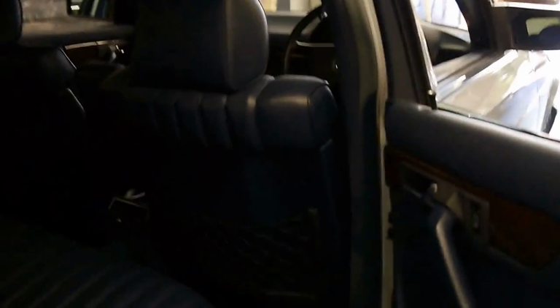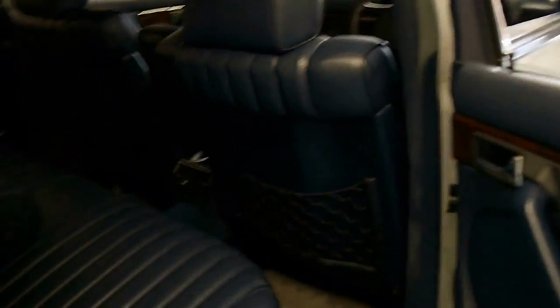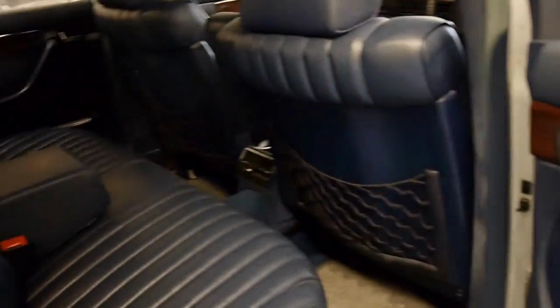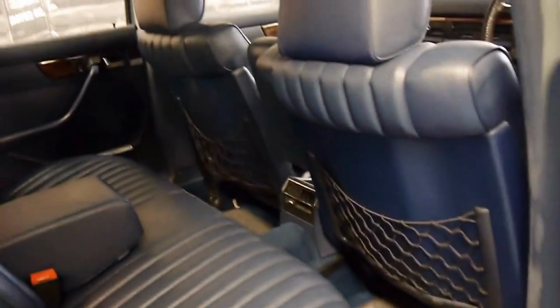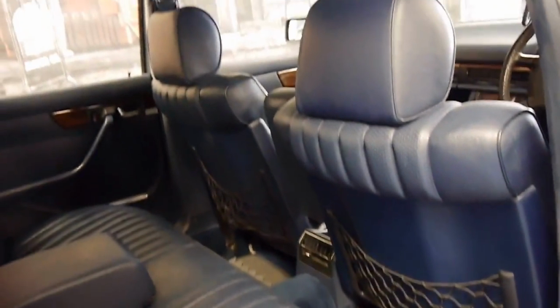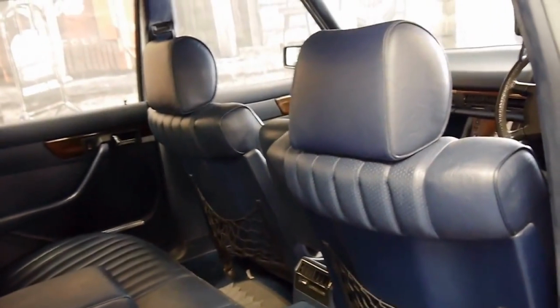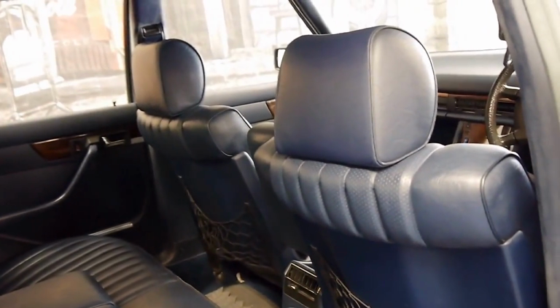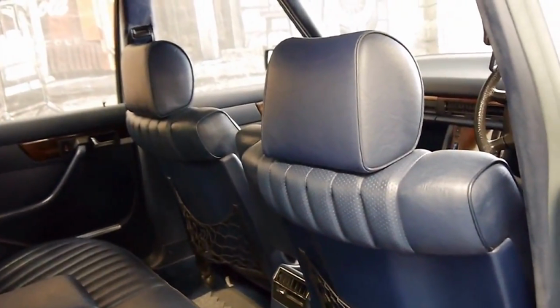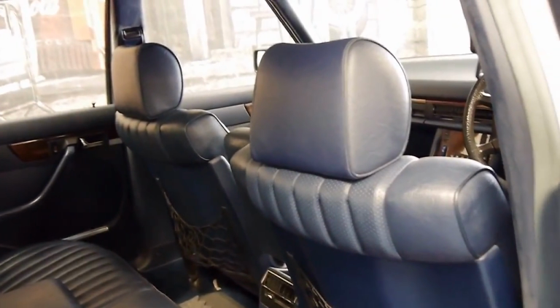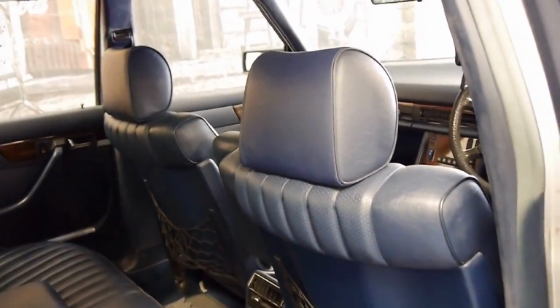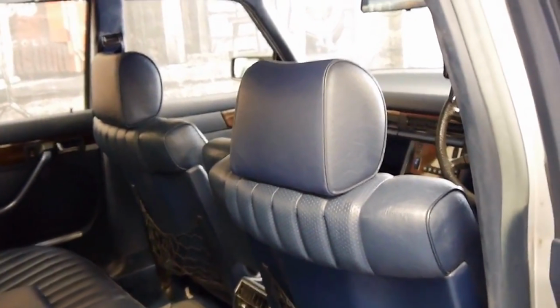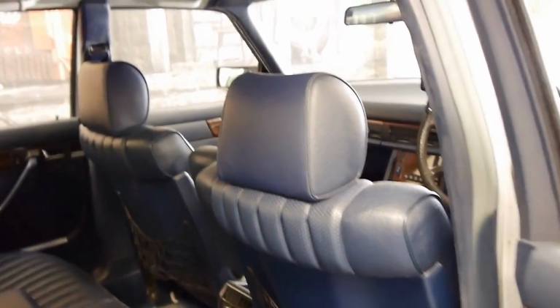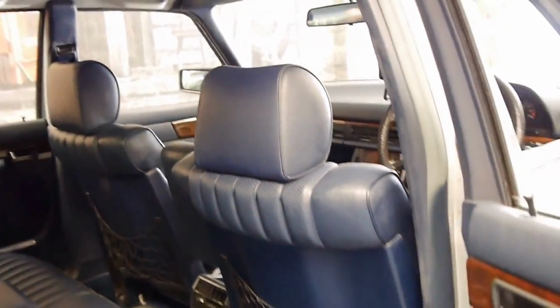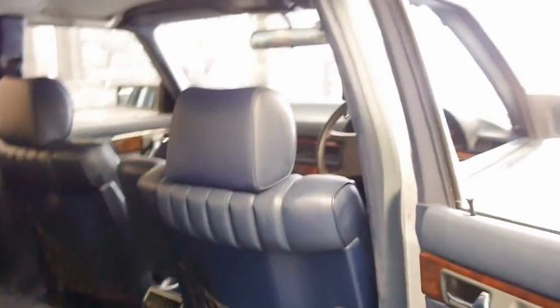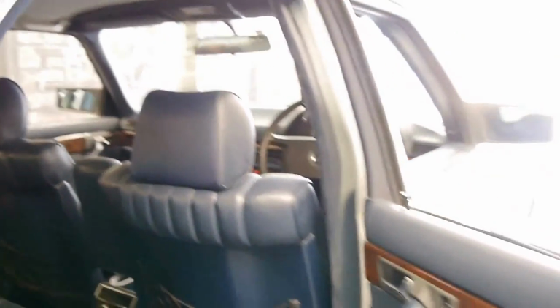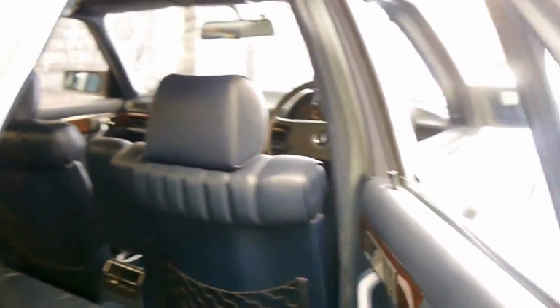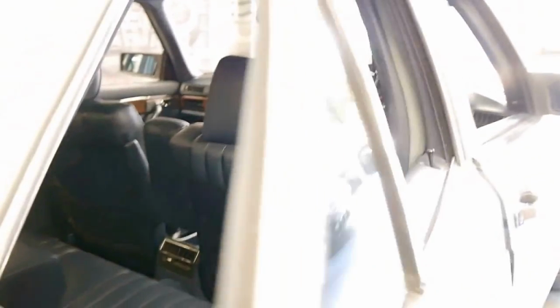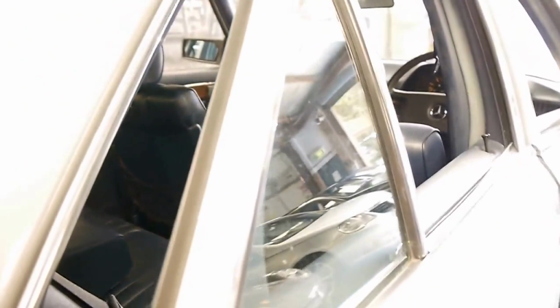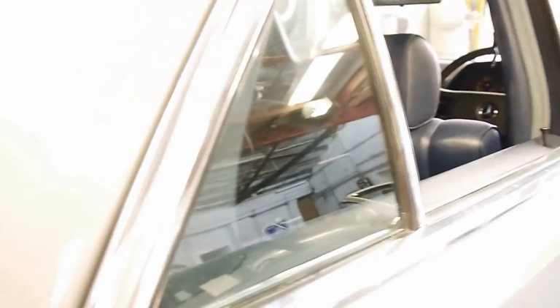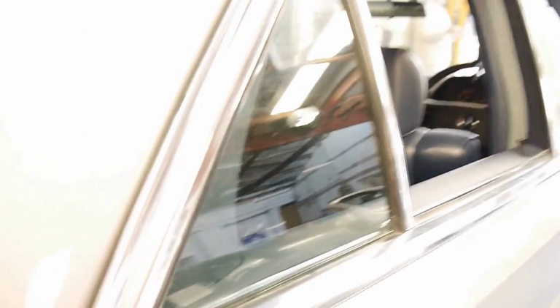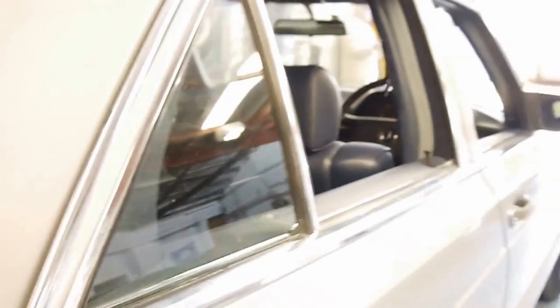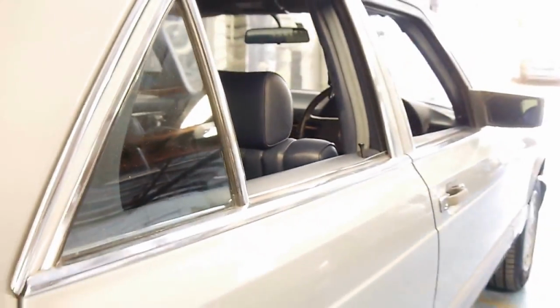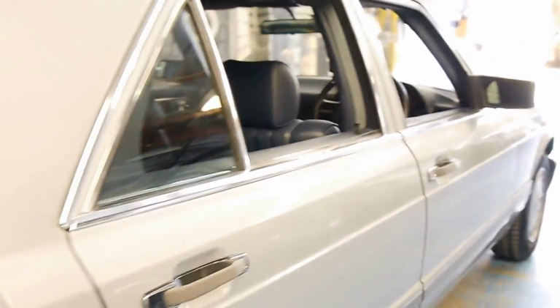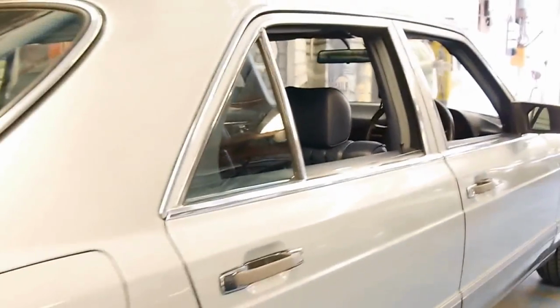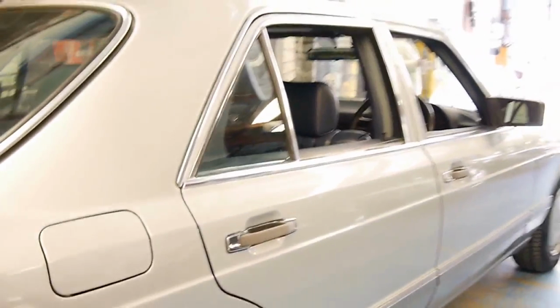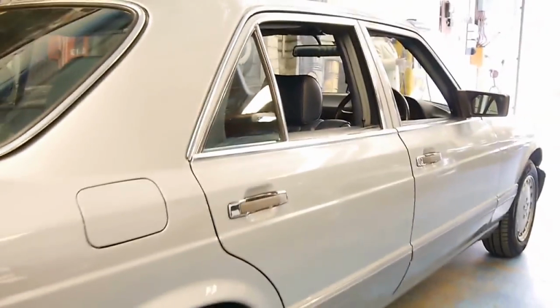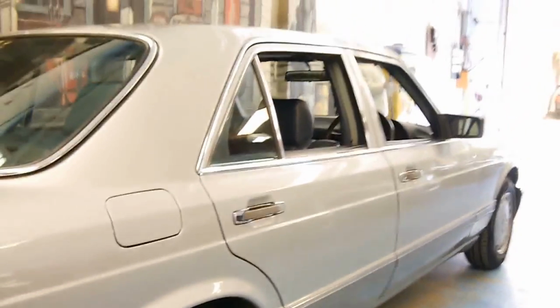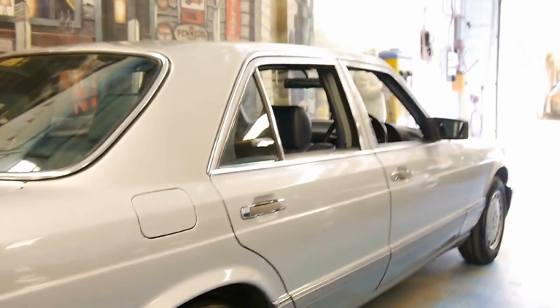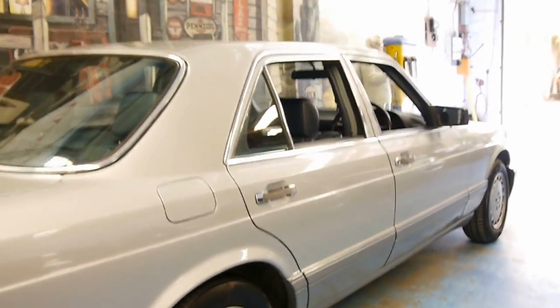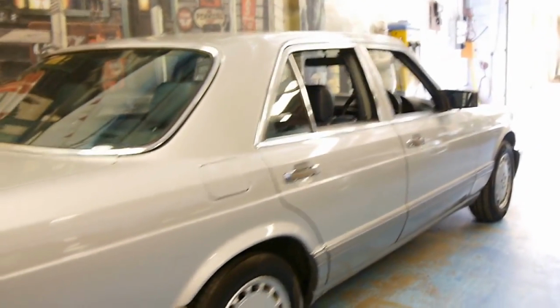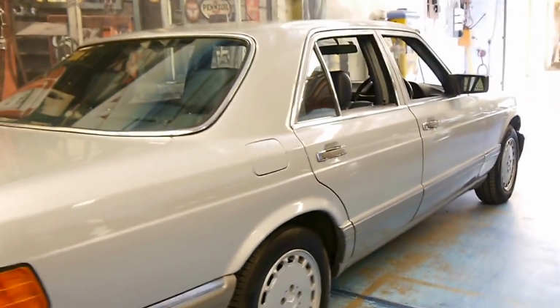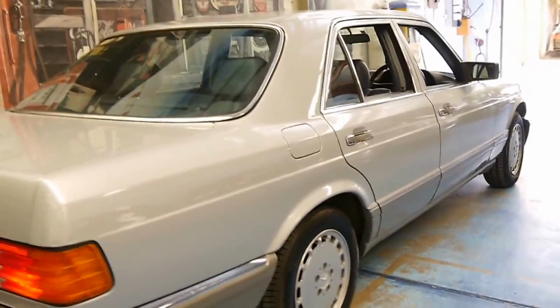This MB-Tex is in very good condition as you would expect. Whereas the pre-update 126 with leather, usually they've had to be reupholstered by now.